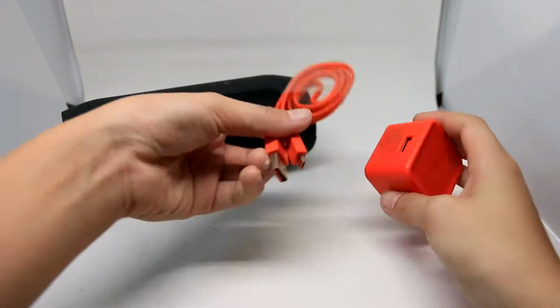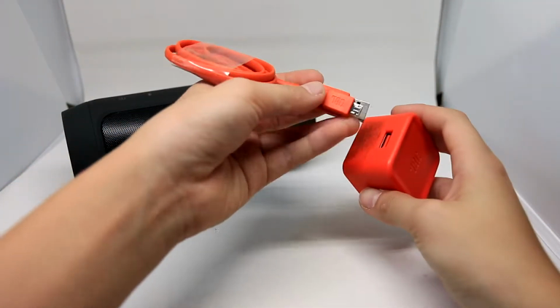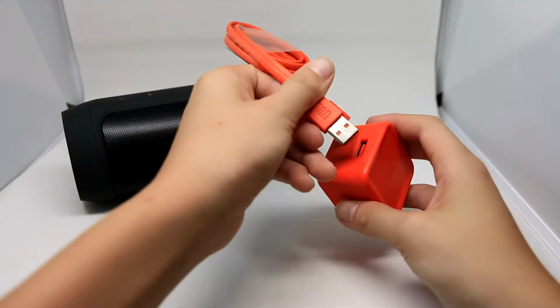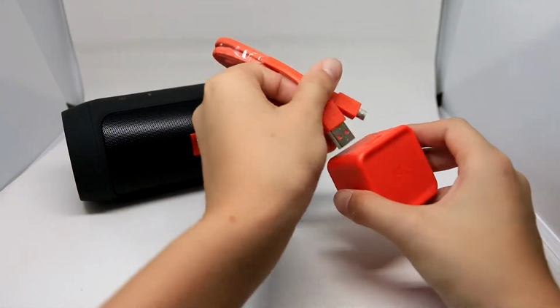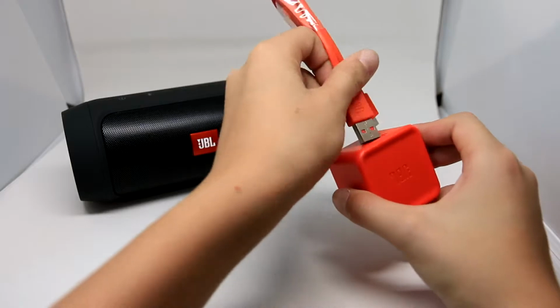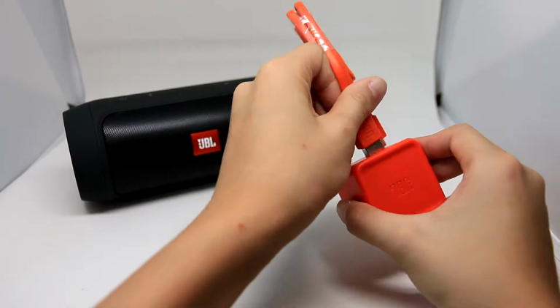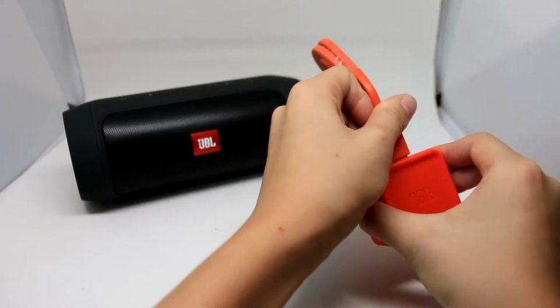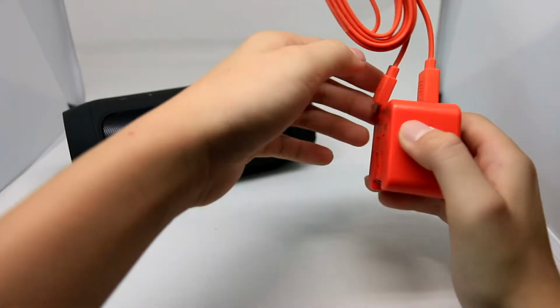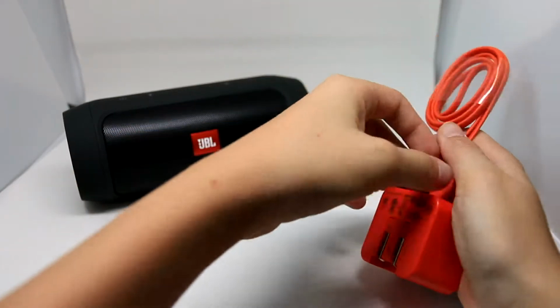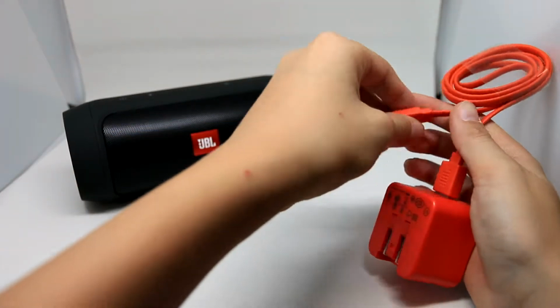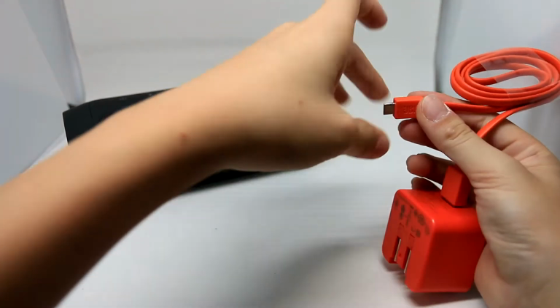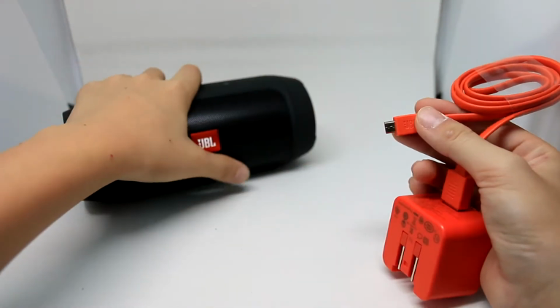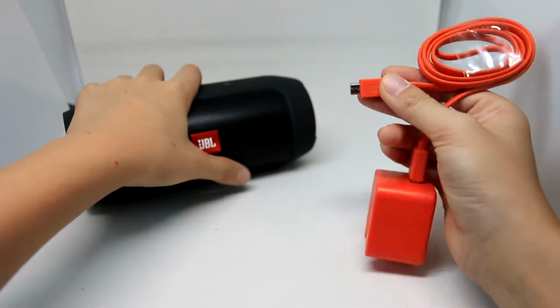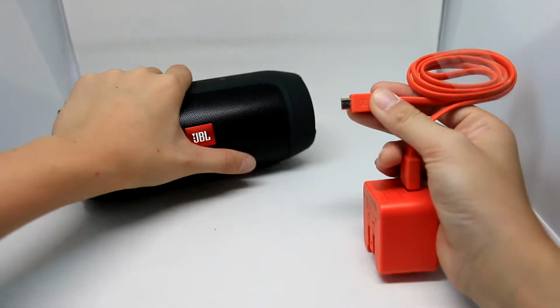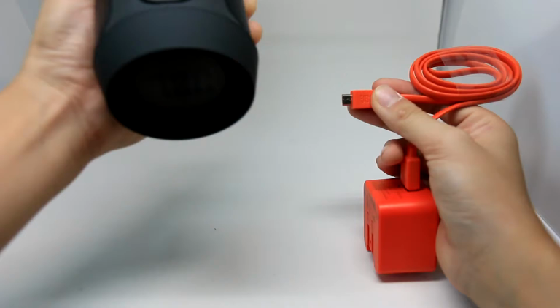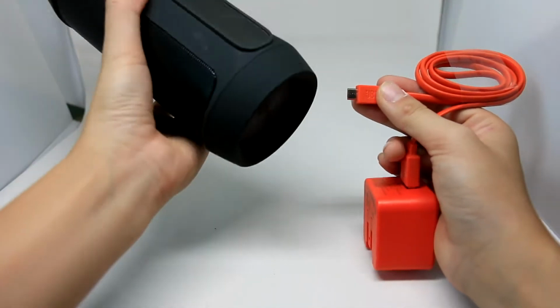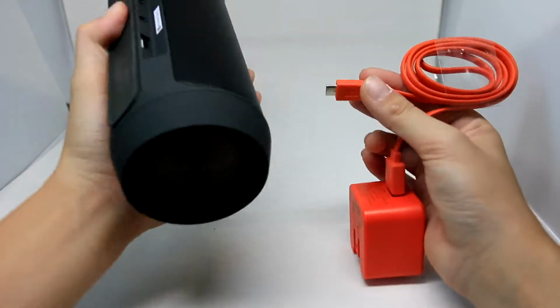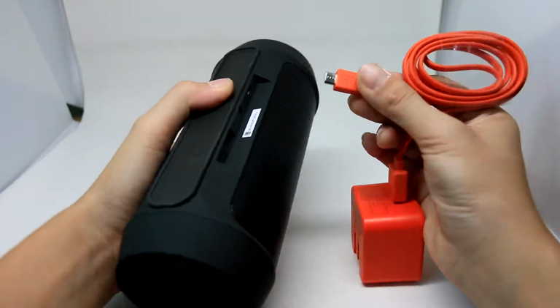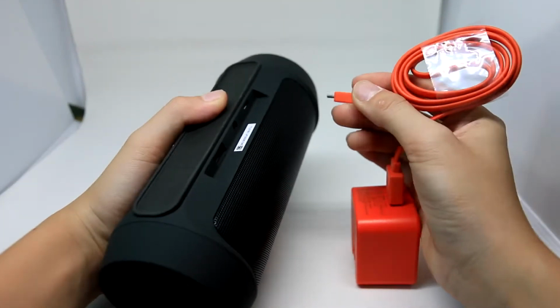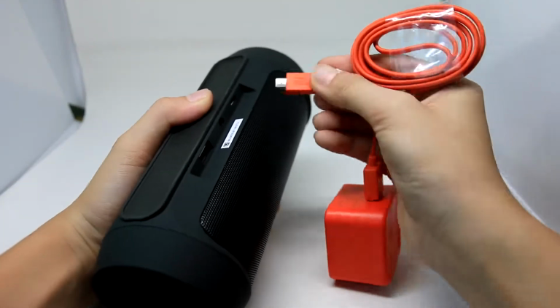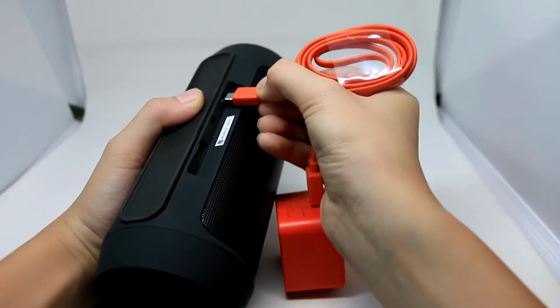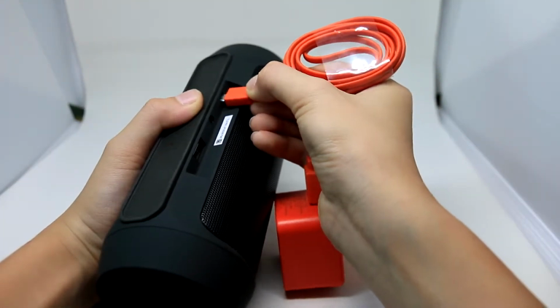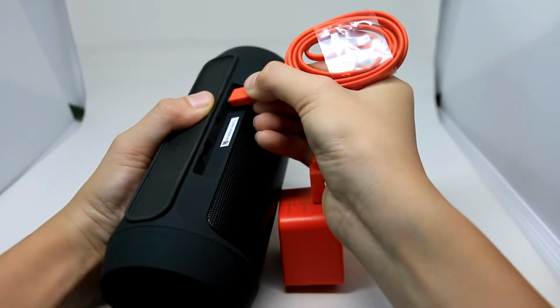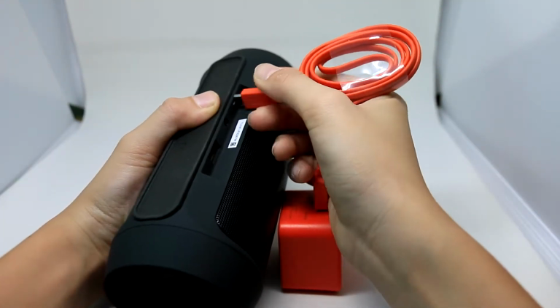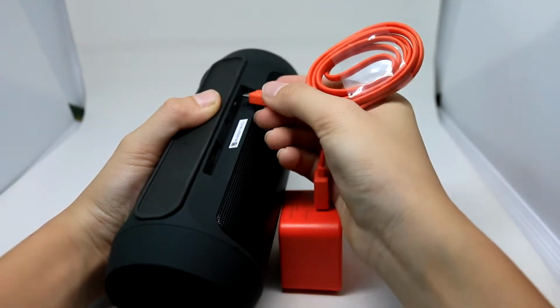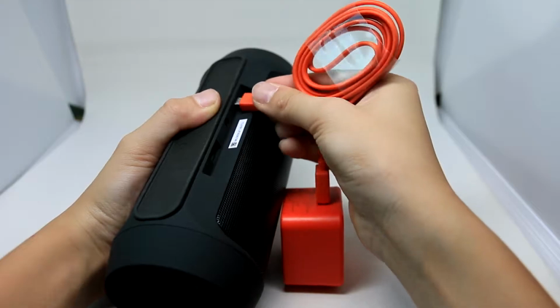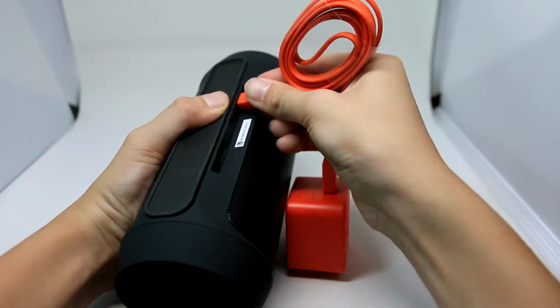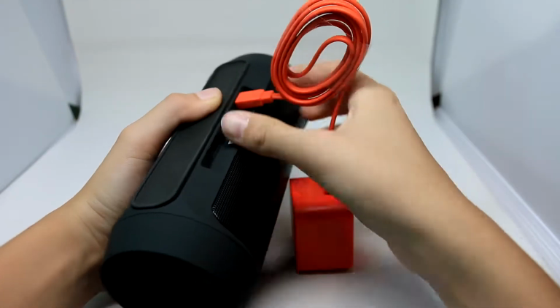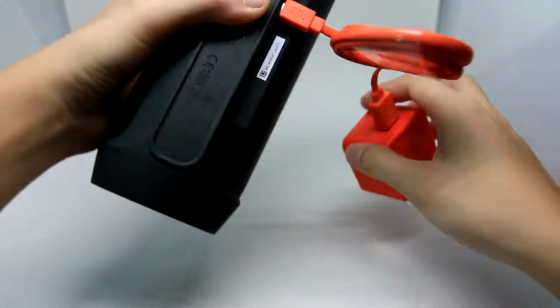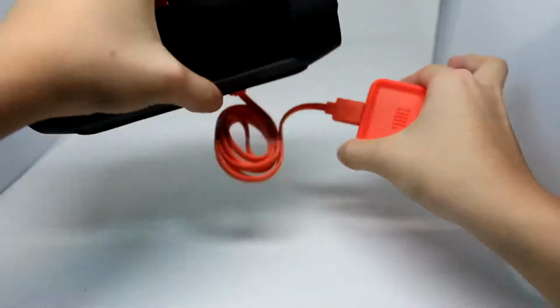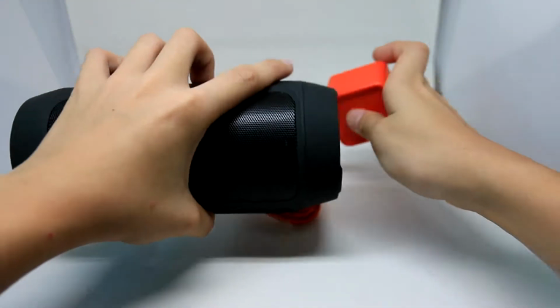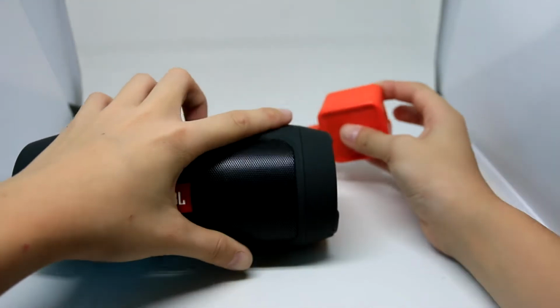So if you want to charge your speaker, you can connect the micro USB cable to the back of the speaker like that and then plug this to the wall.